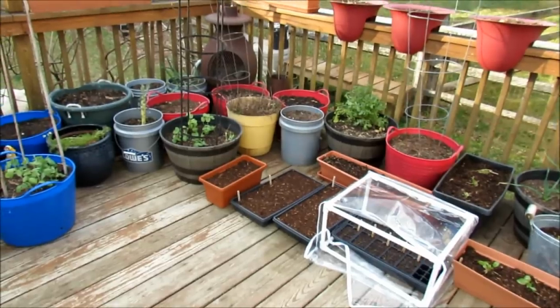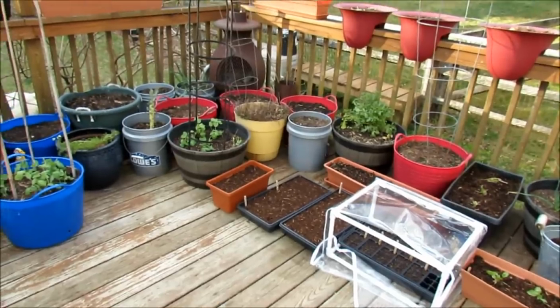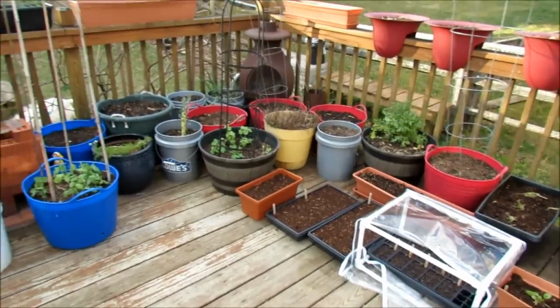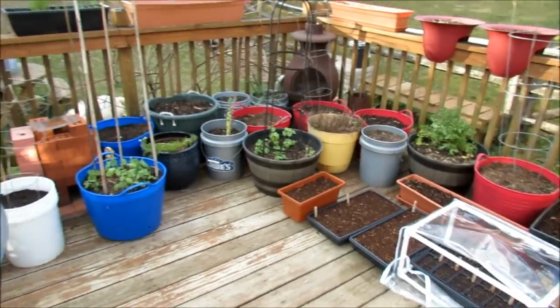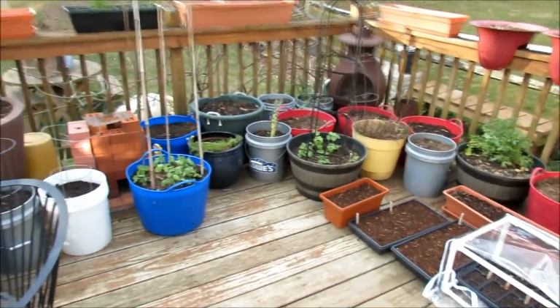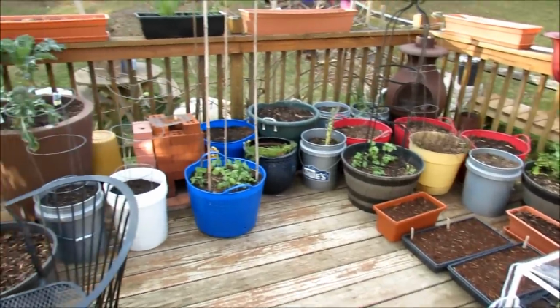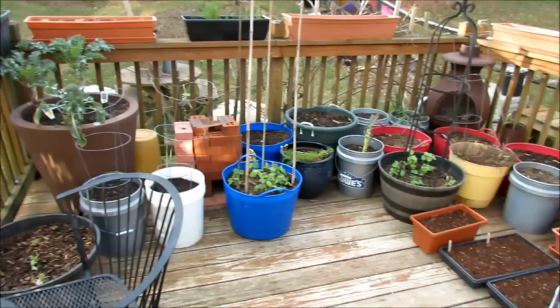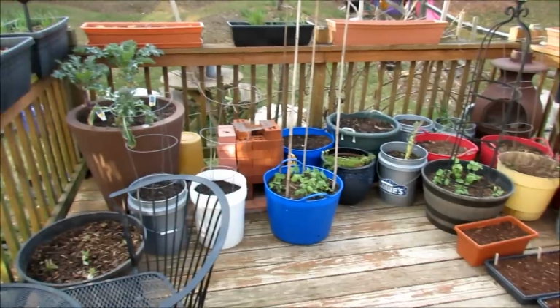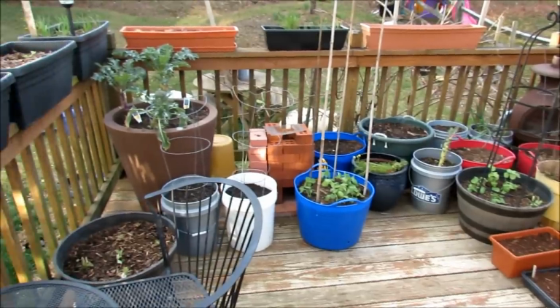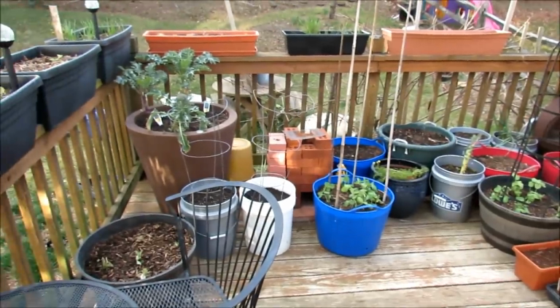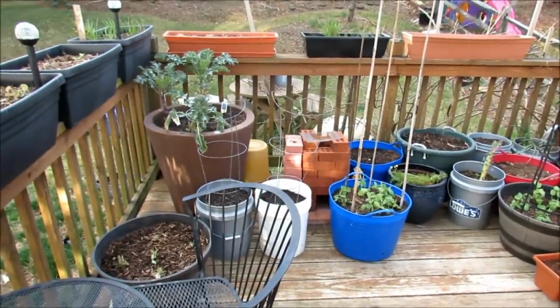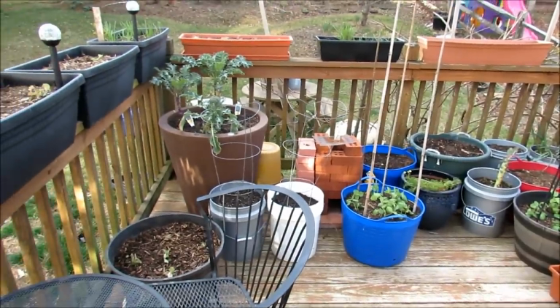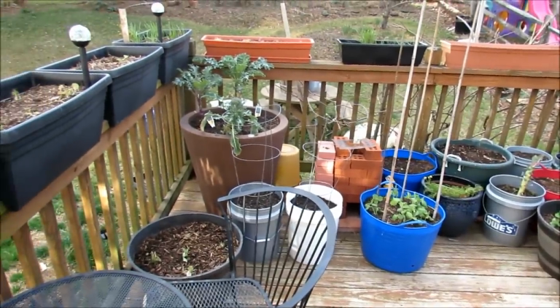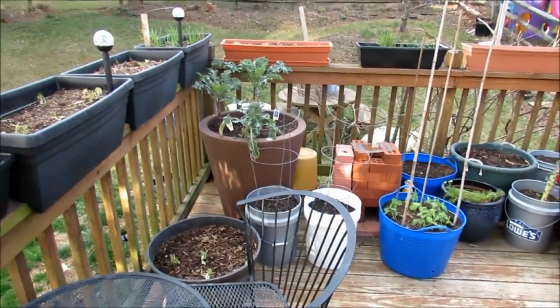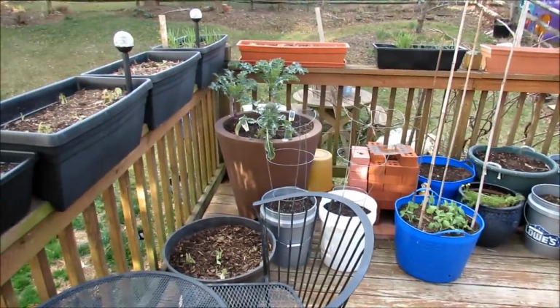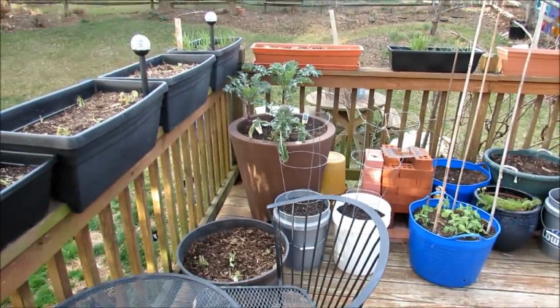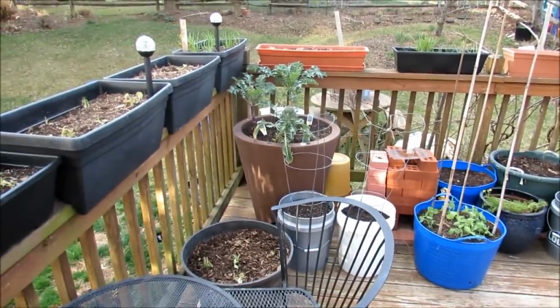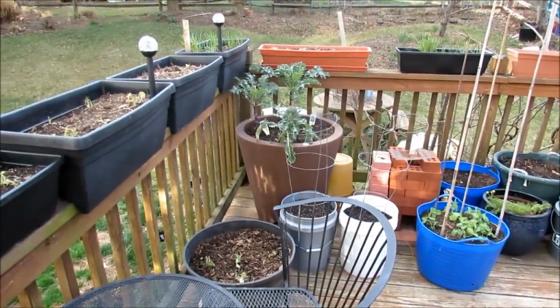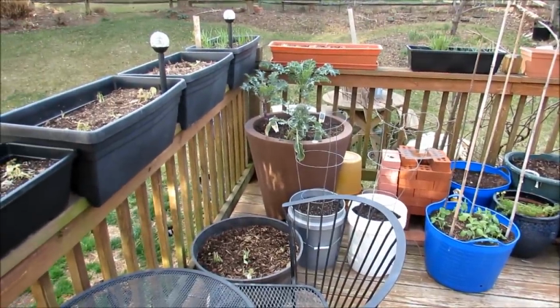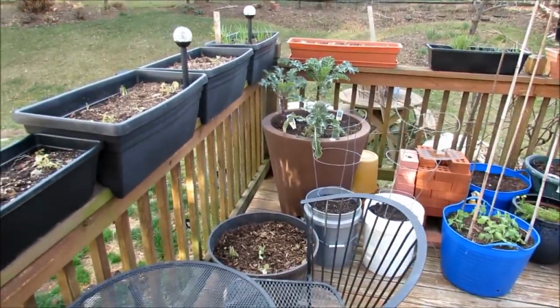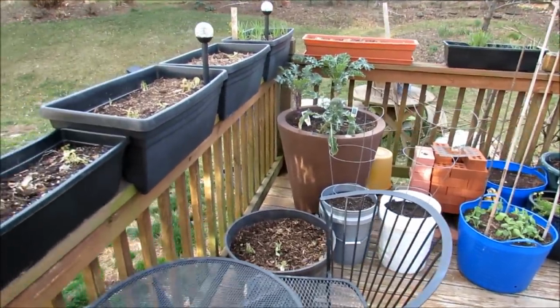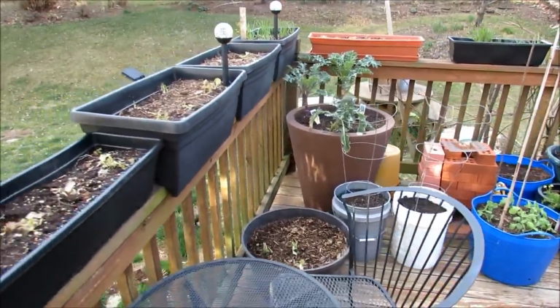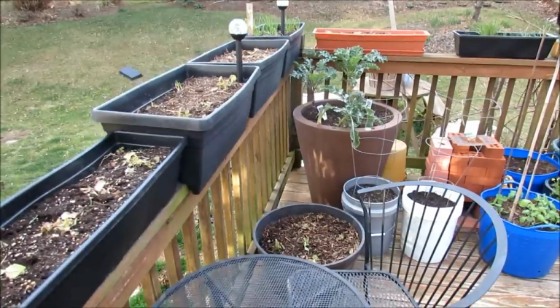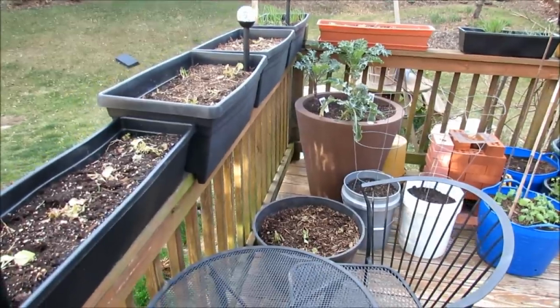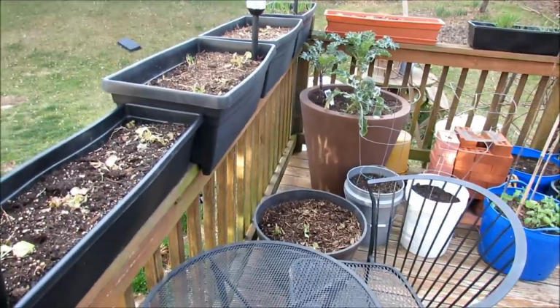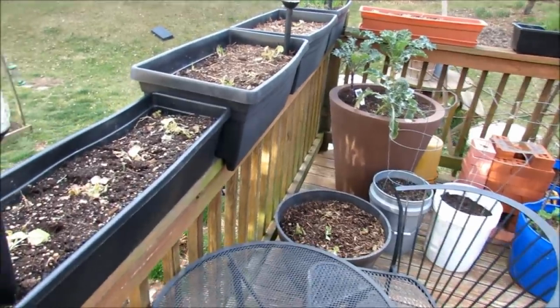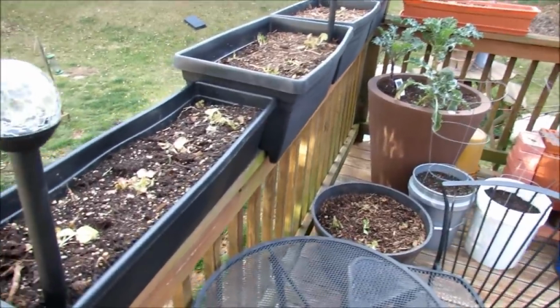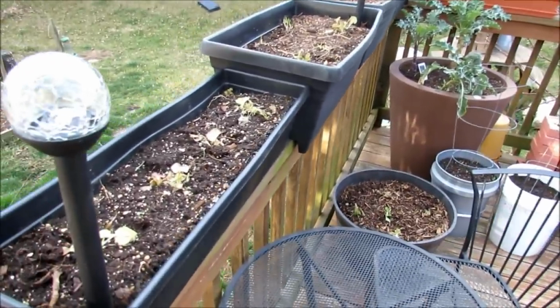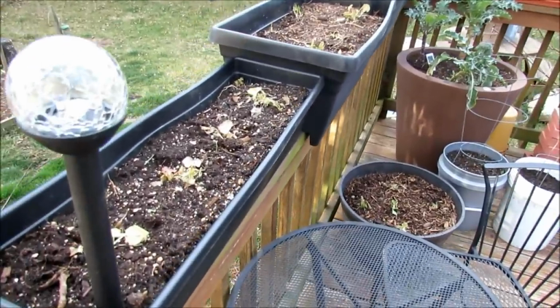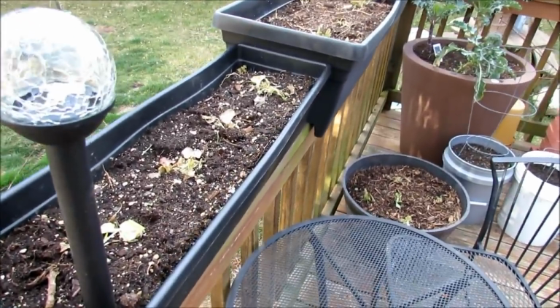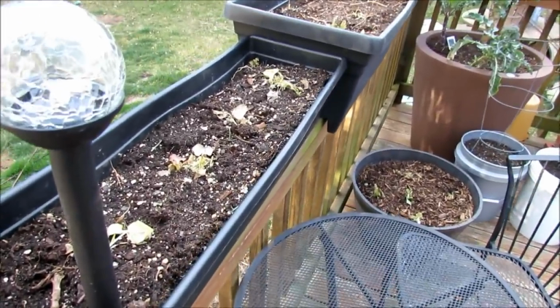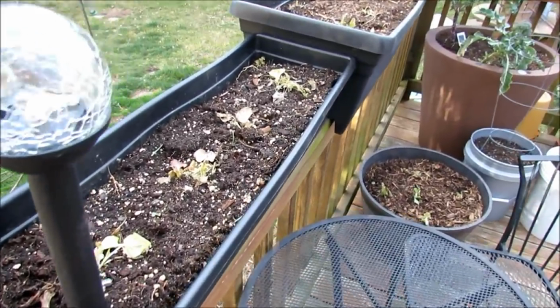Welcome to the Rusted Garden. It's the evening of the second and we actually have a frost coming in. It's a little bit stronger than I want it to be, and I want to just show you real quick how you can put some protection on your seedlings.